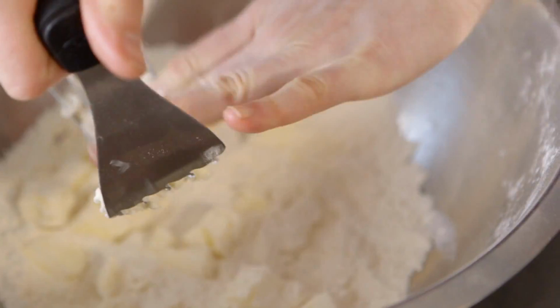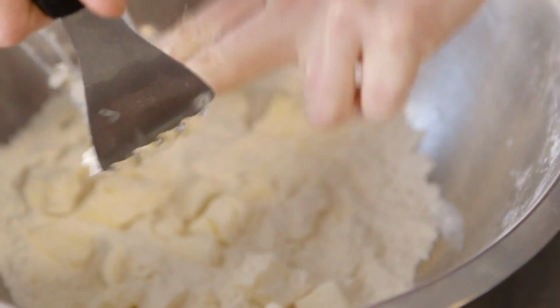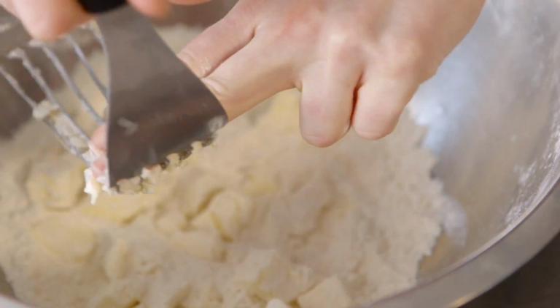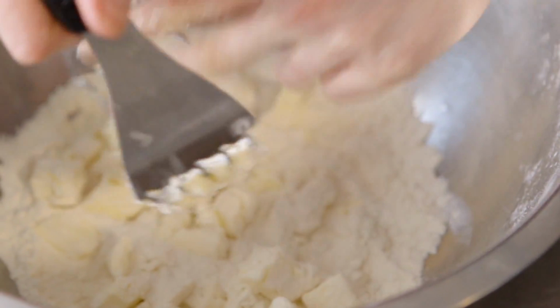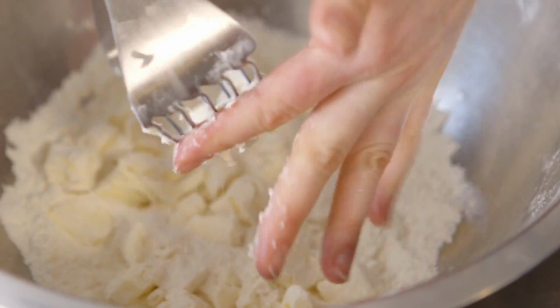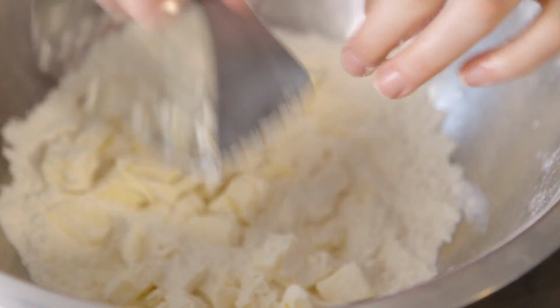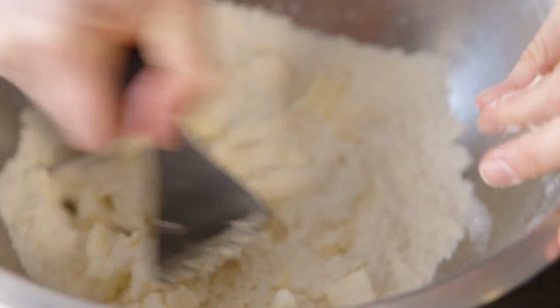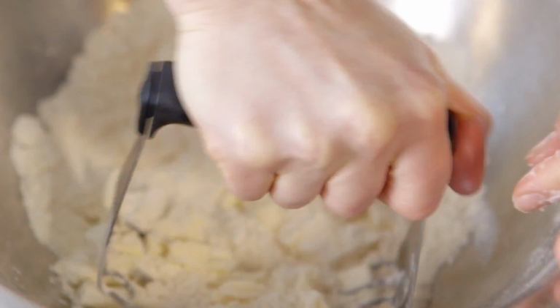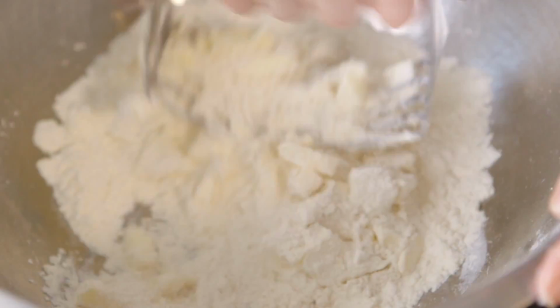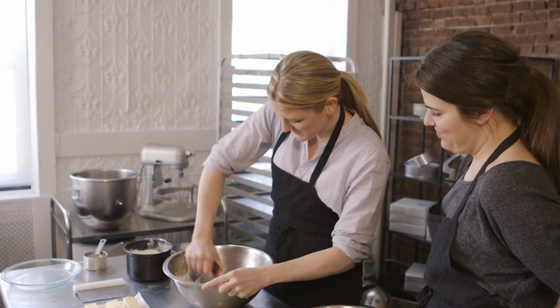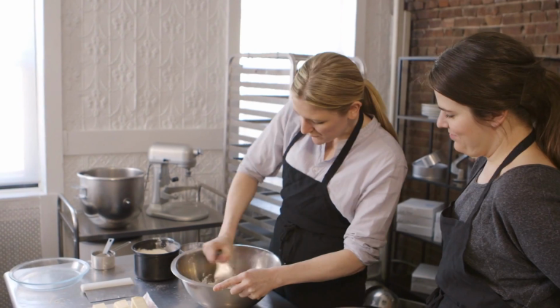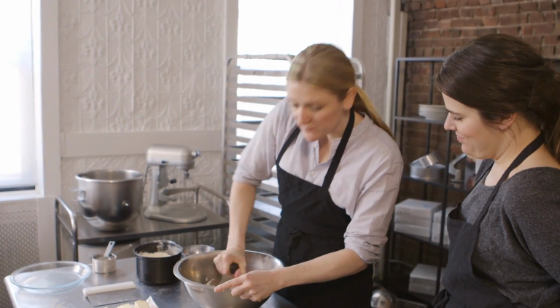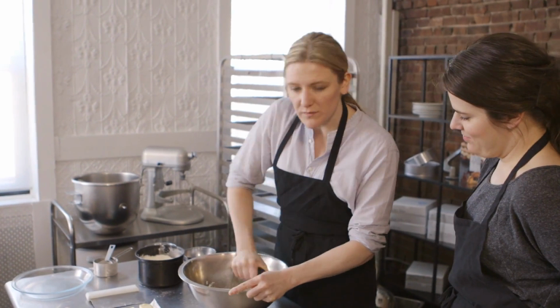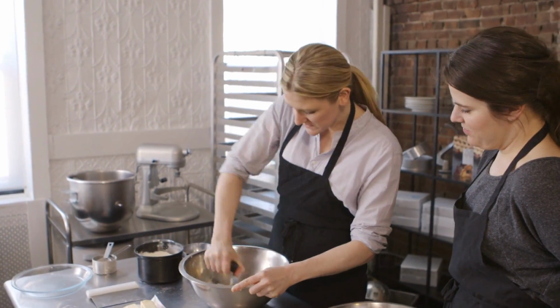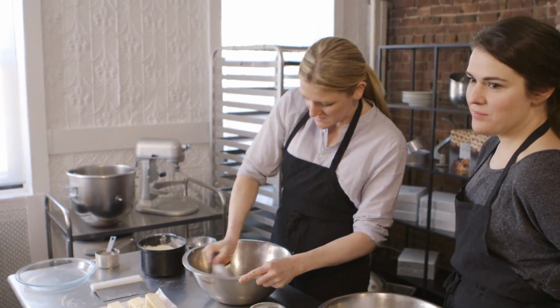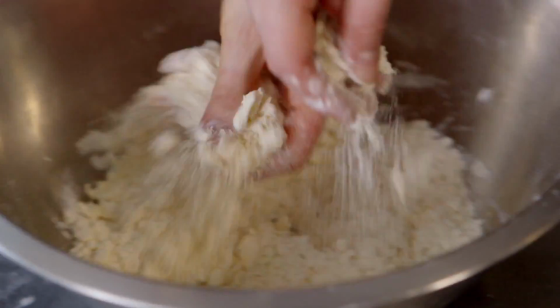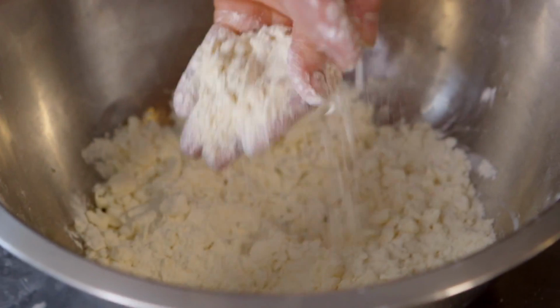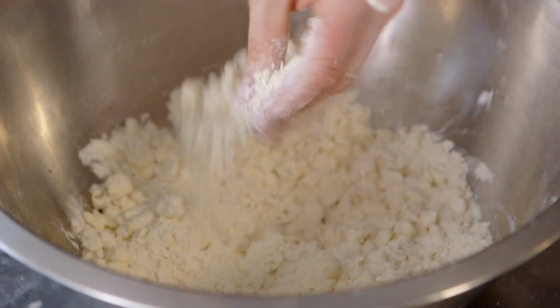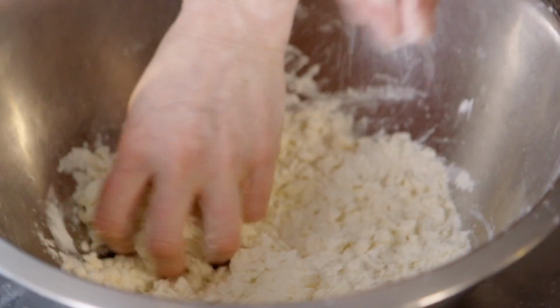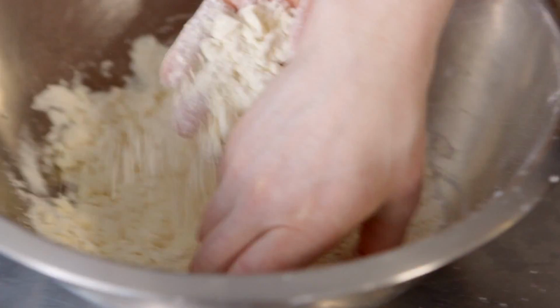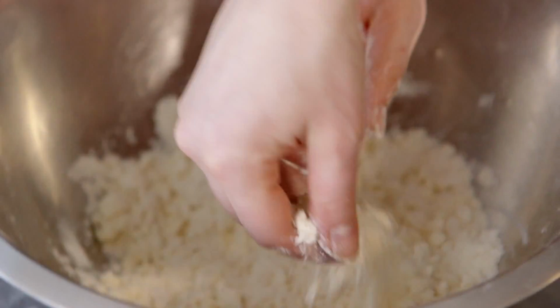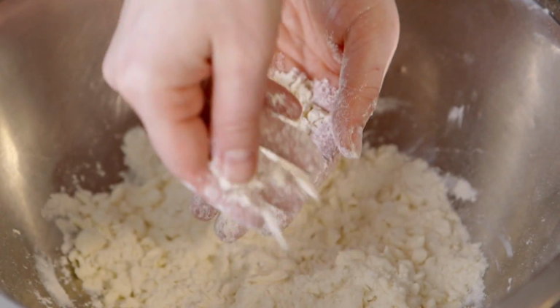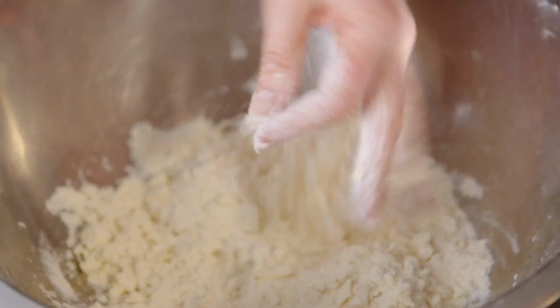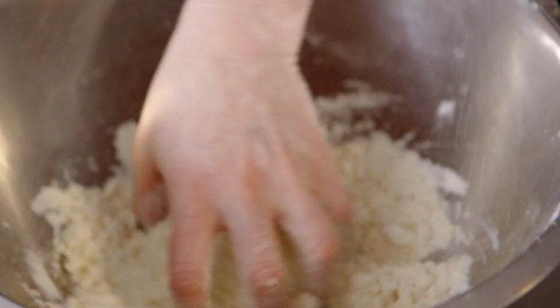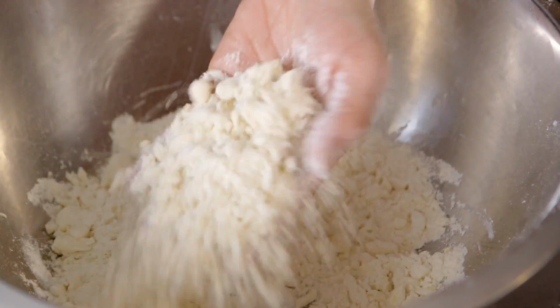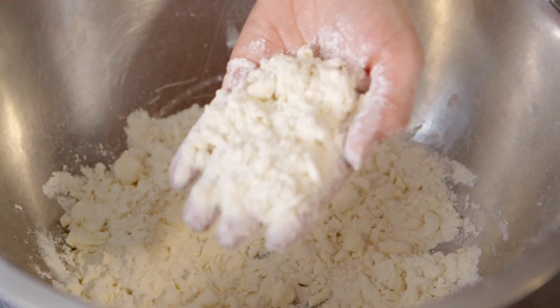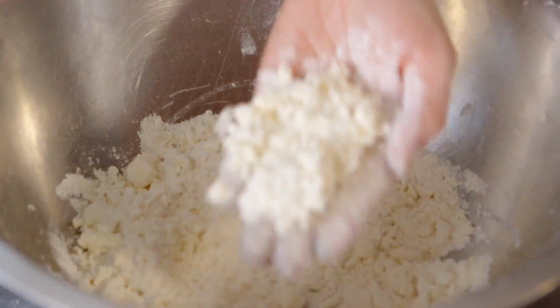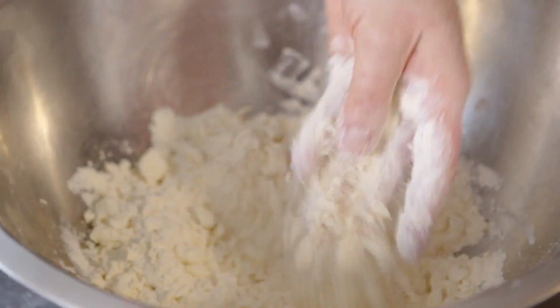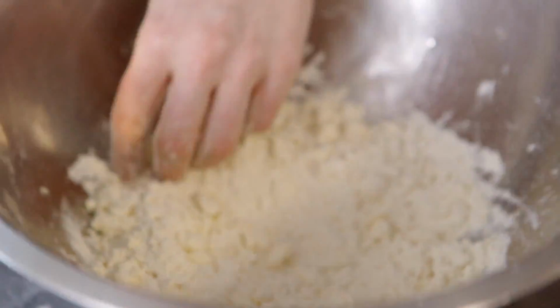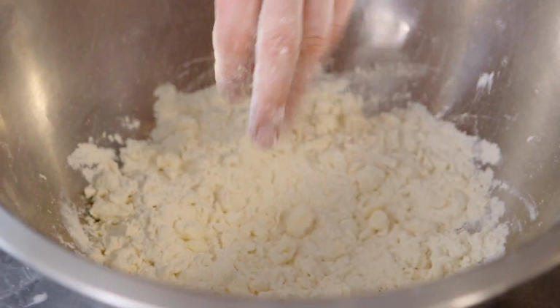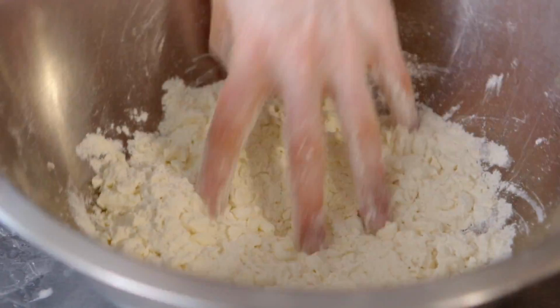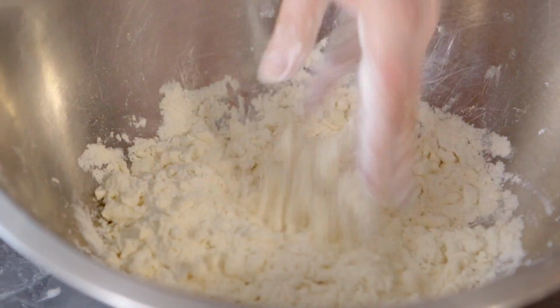I'm just going to get in and use this to break down the butter. We're going for a bit of a cornmeal consistency. It adds a little bit of silkiness to the feel of it. You can see there are some chunks still. If it feels greasy at all, you've overdone it.